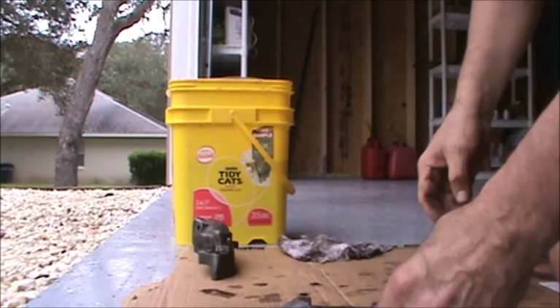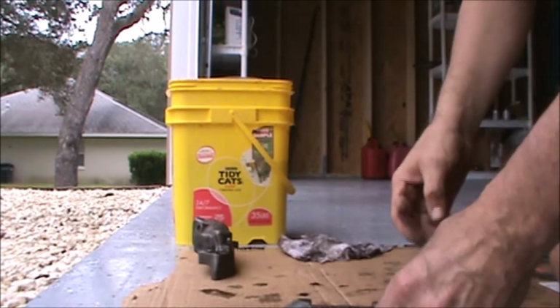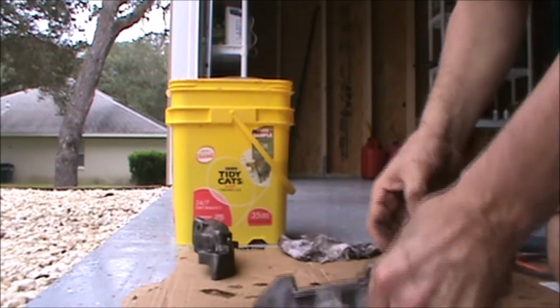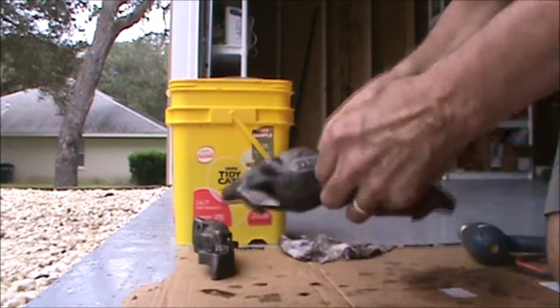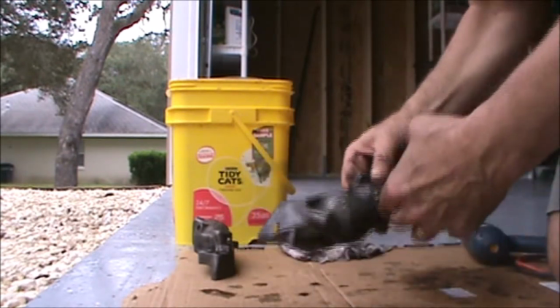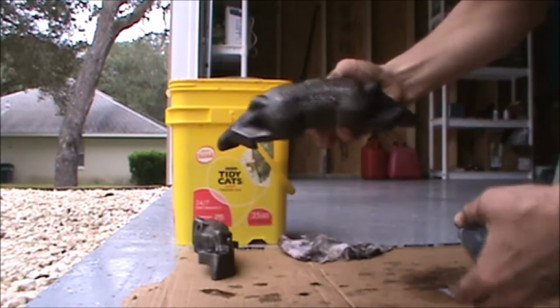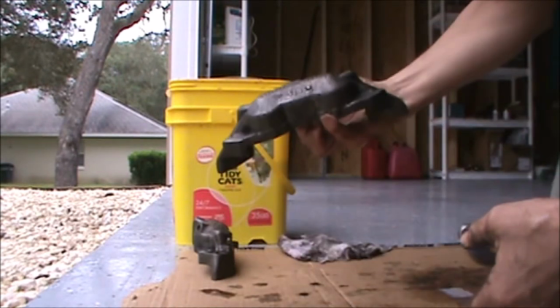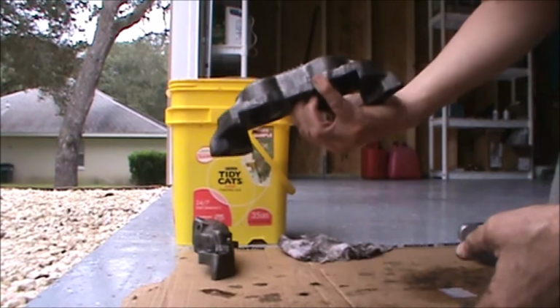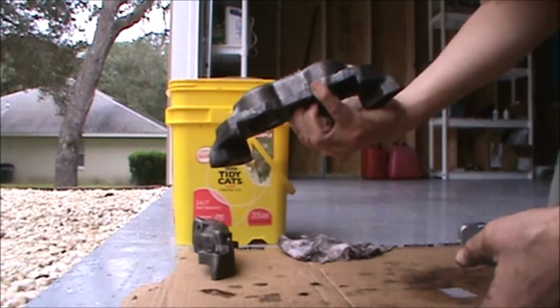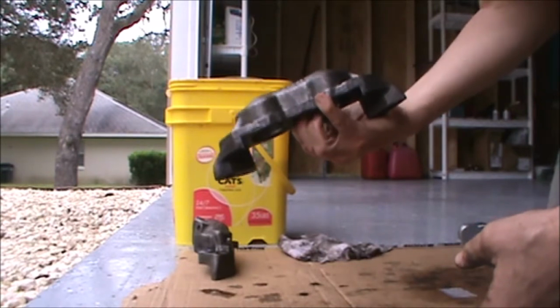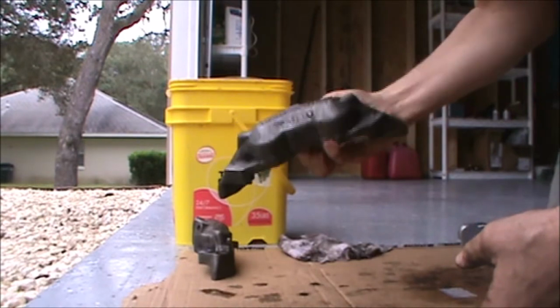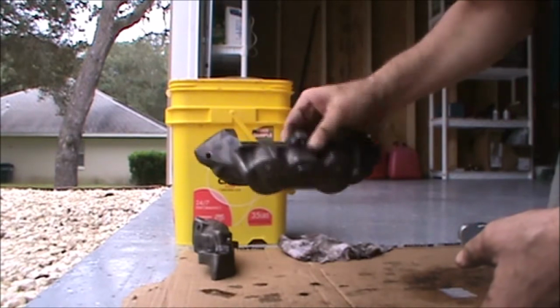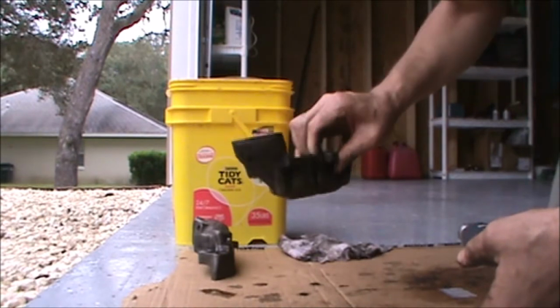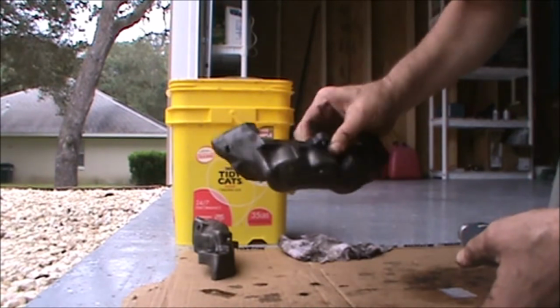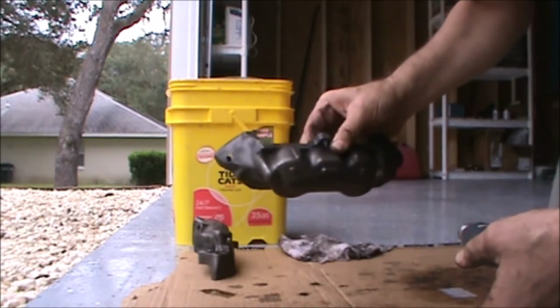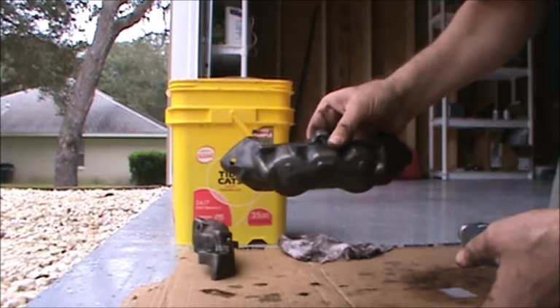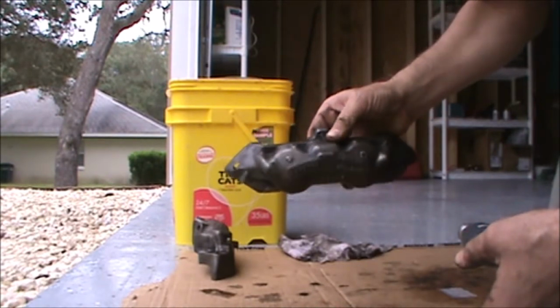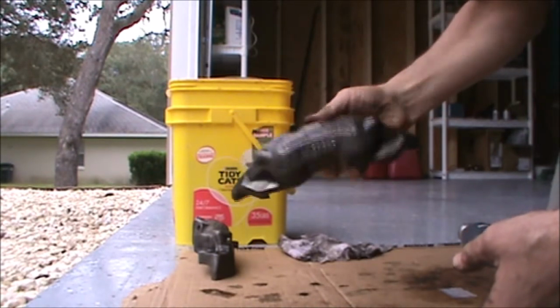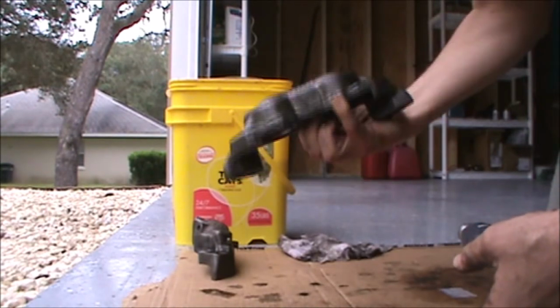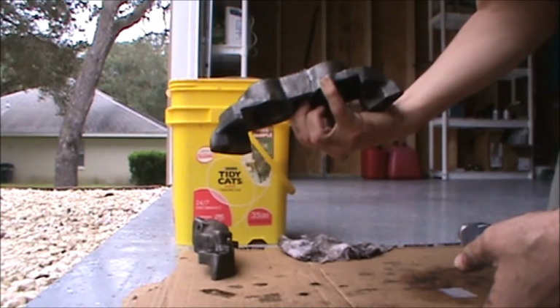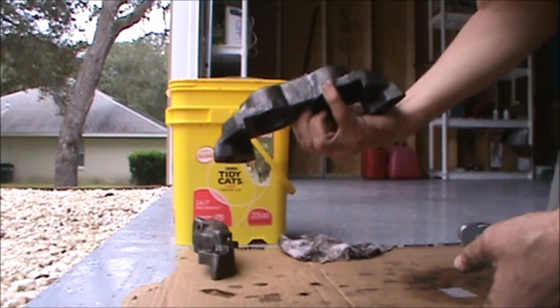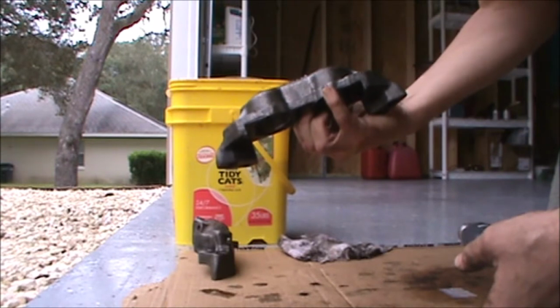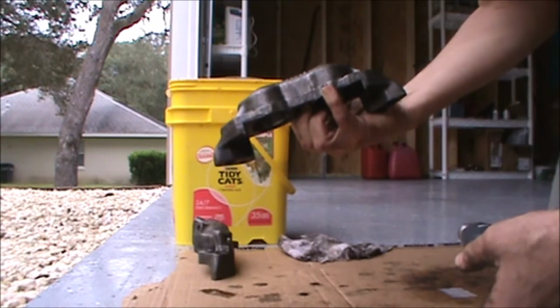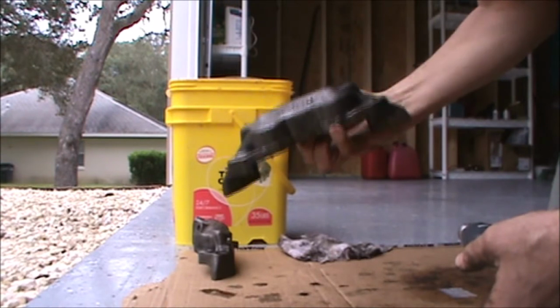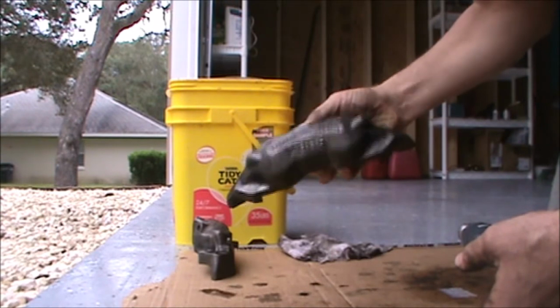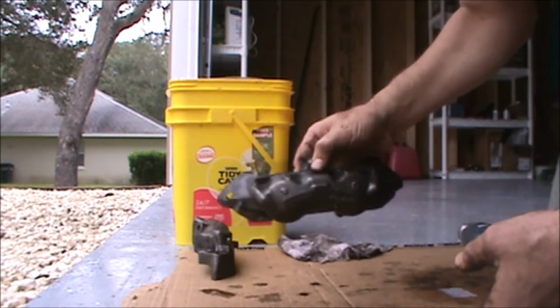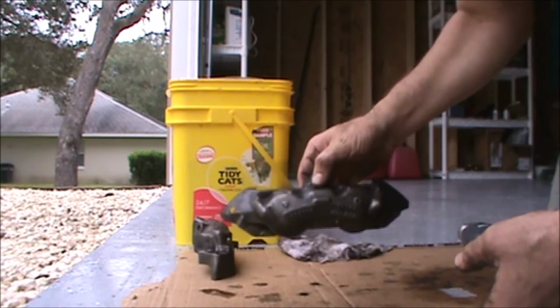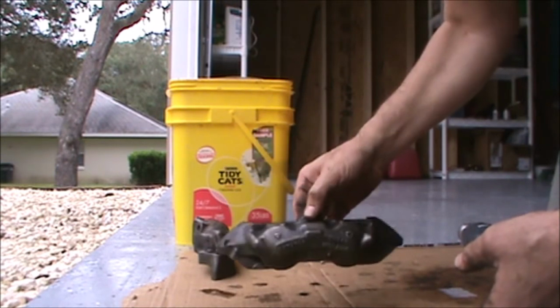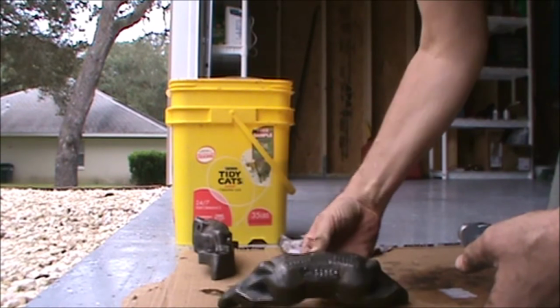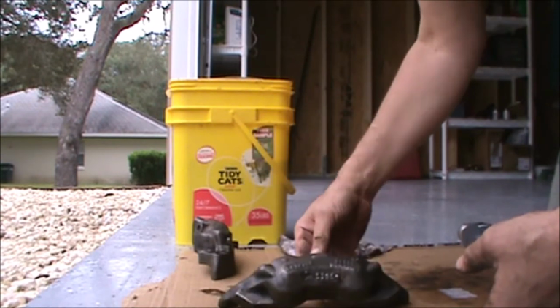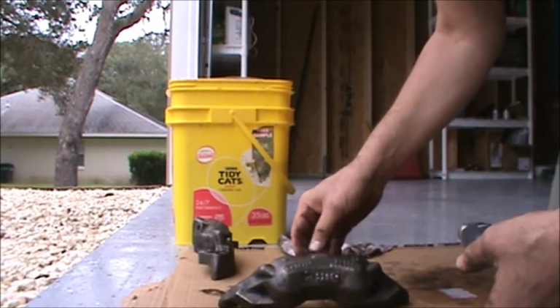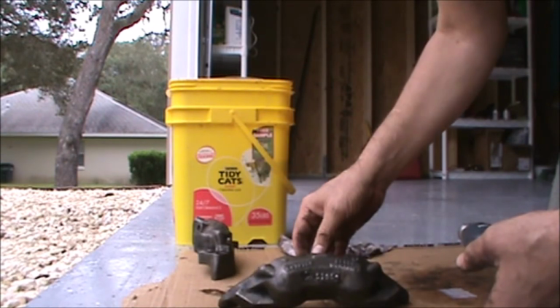What I'm going to do is put these back in to clean them up one last time, take a little bit more of the grunge off, and then wipe it down one last time before we begin the rebuild.